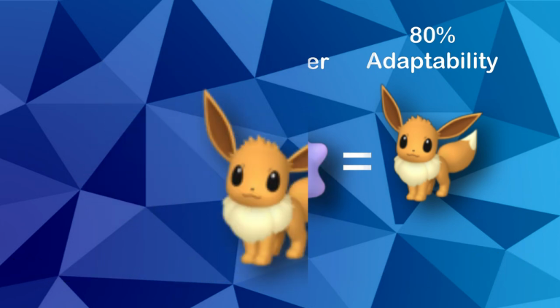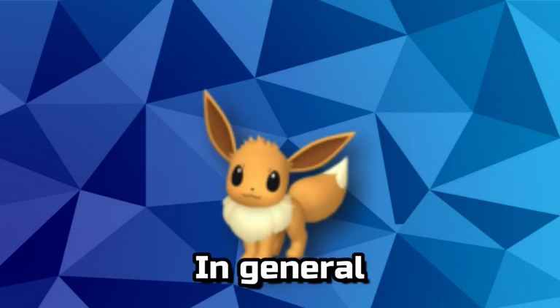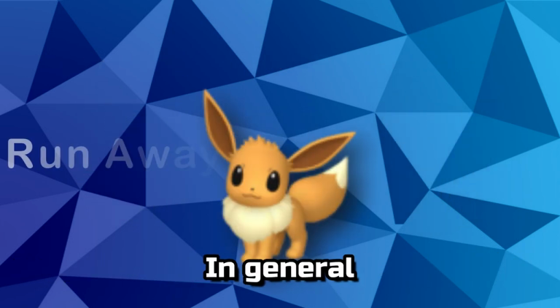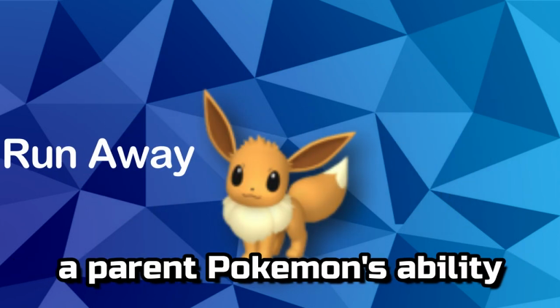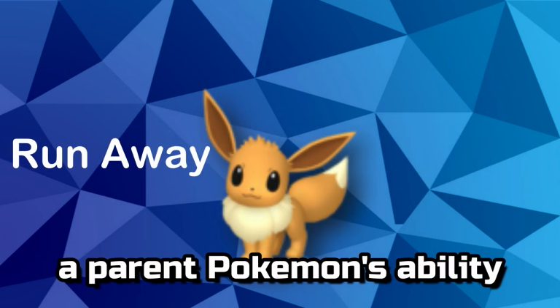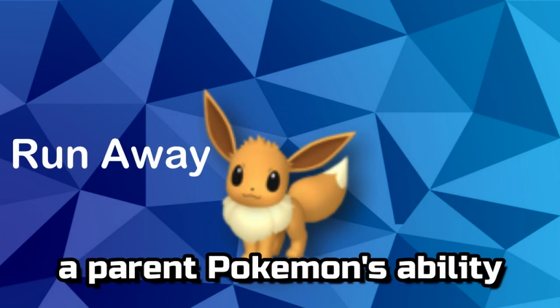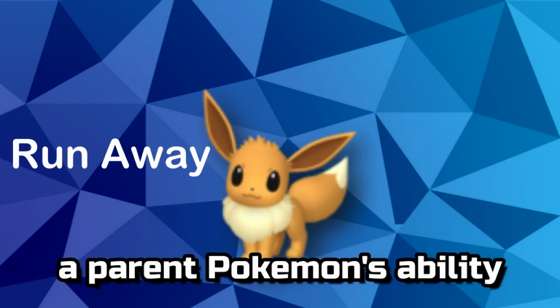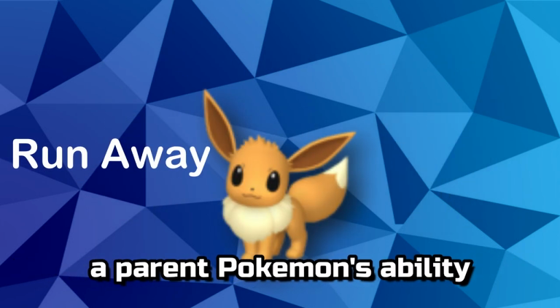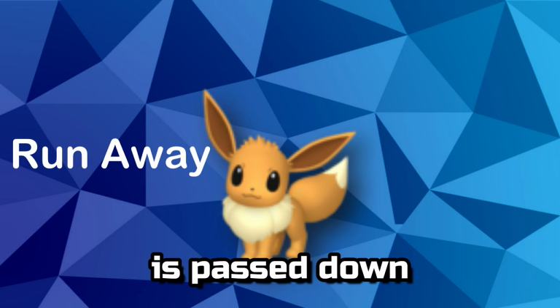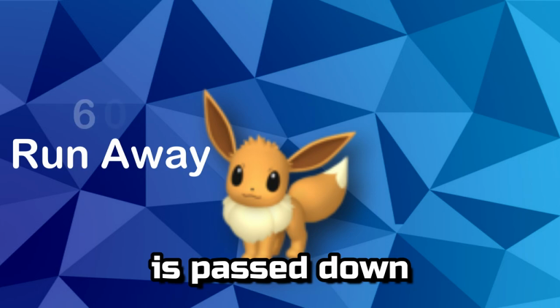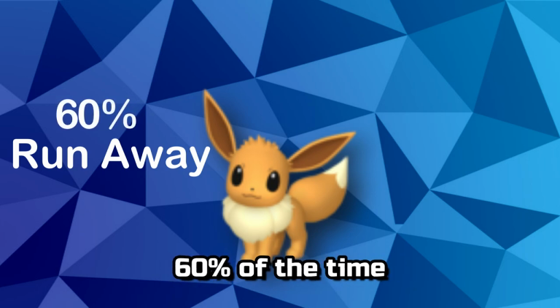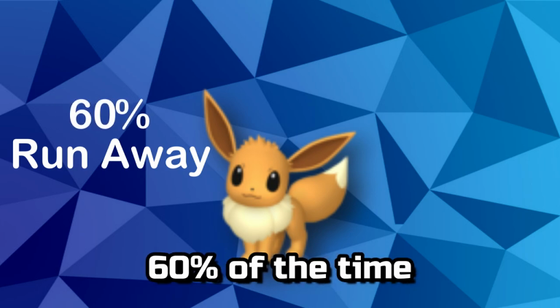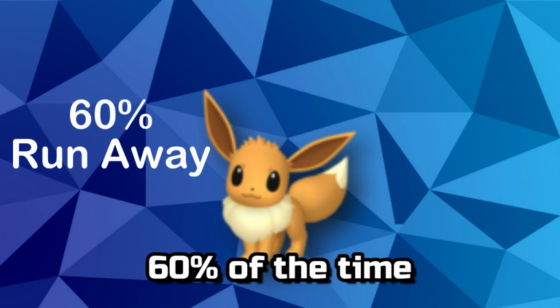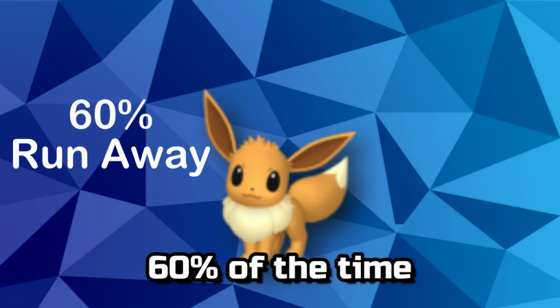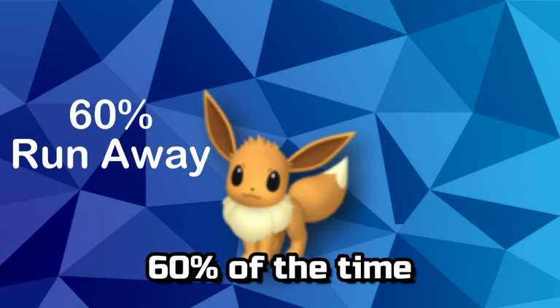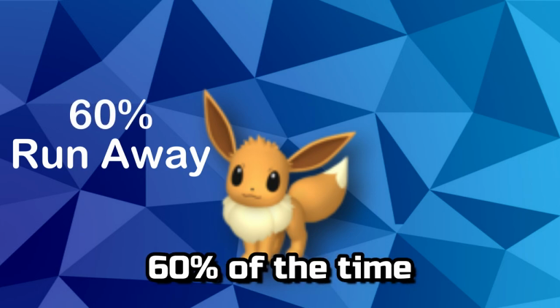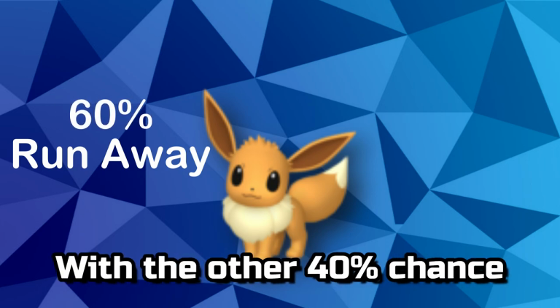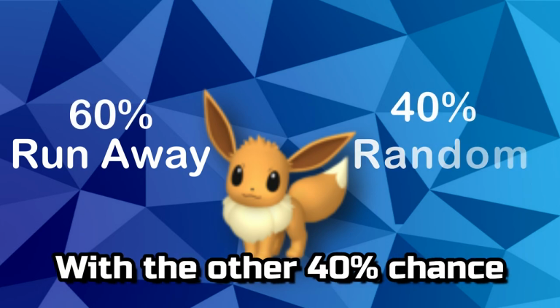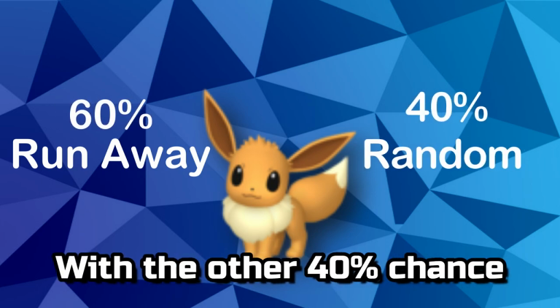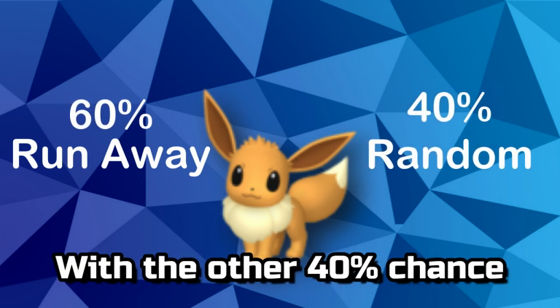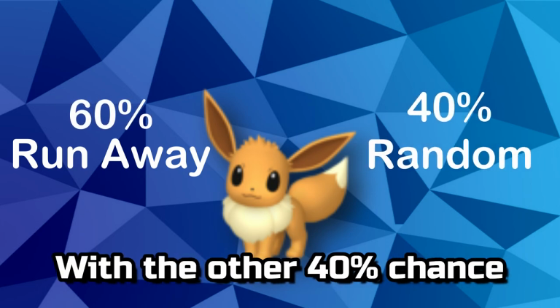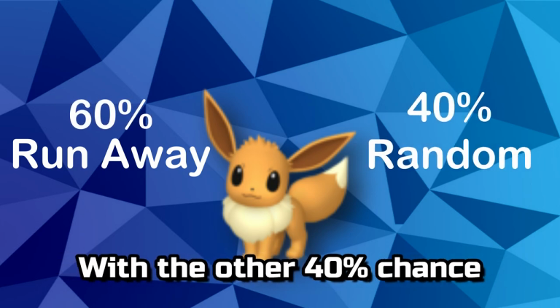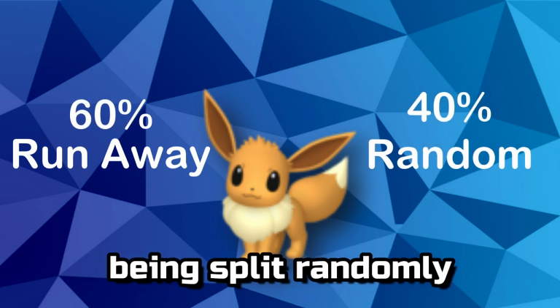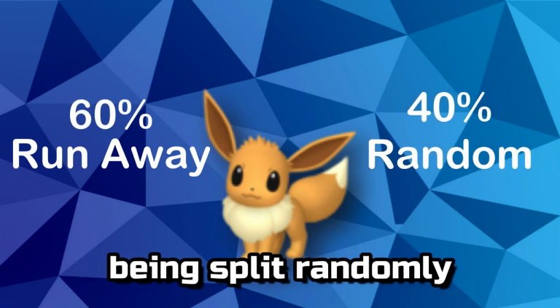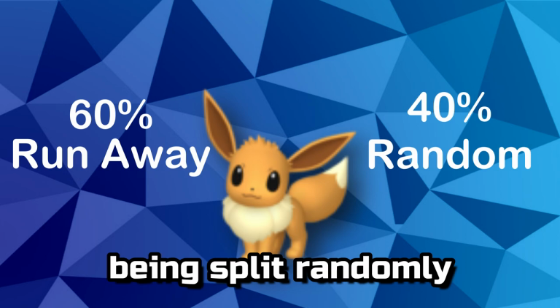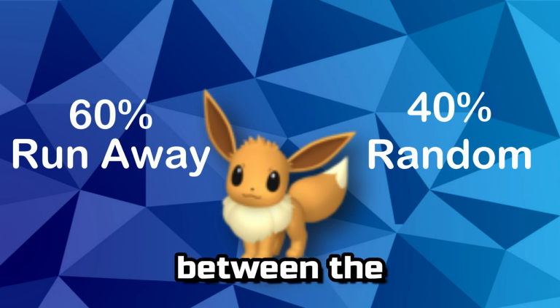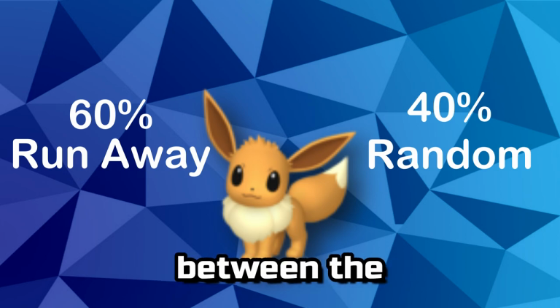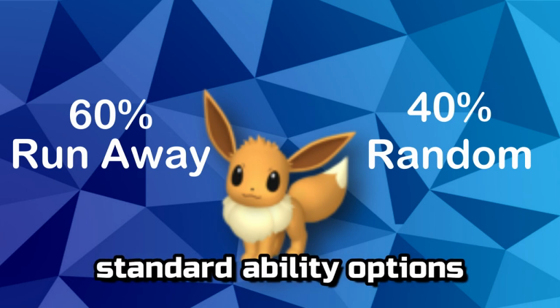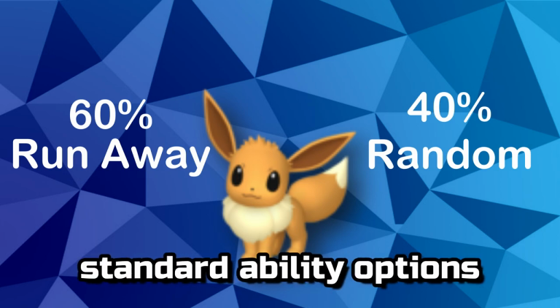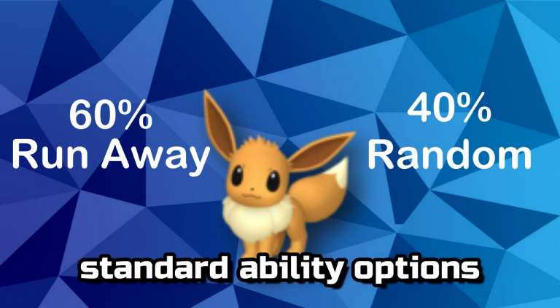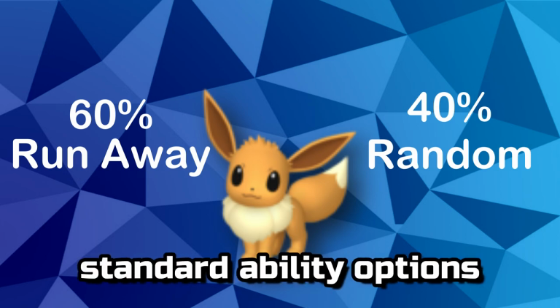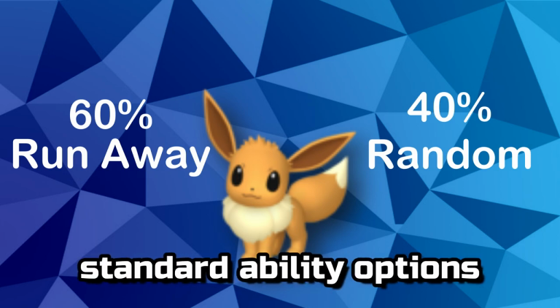In general, a parent Pokémon's ability is passed down 60% of the time, with the other 40% chance being split randomly between the standard ability options.